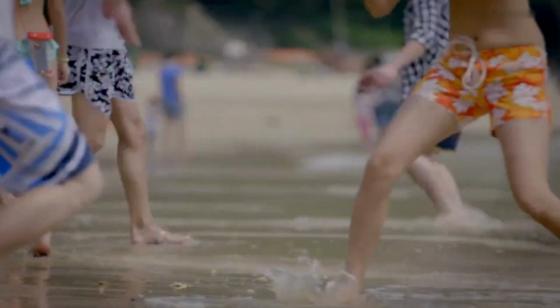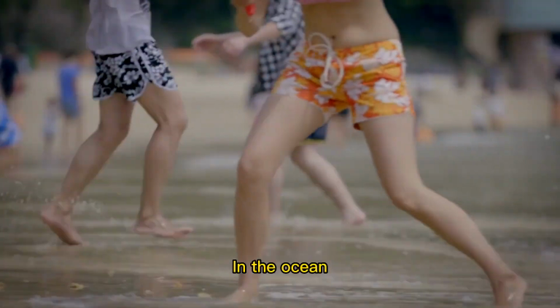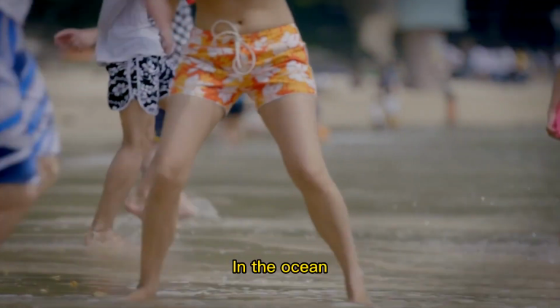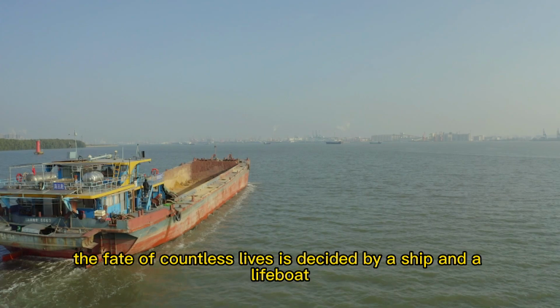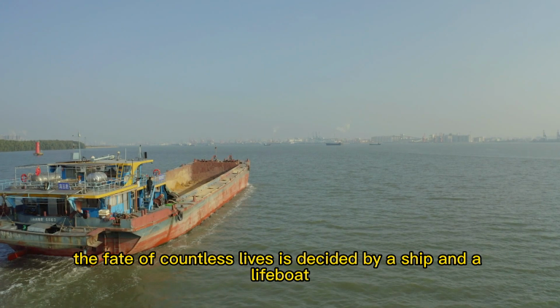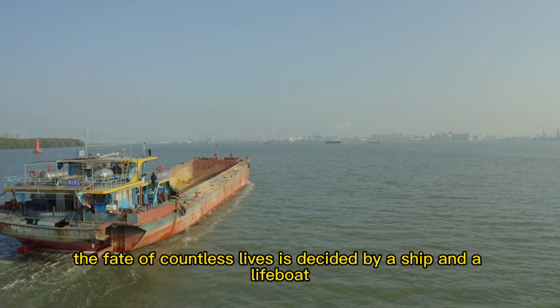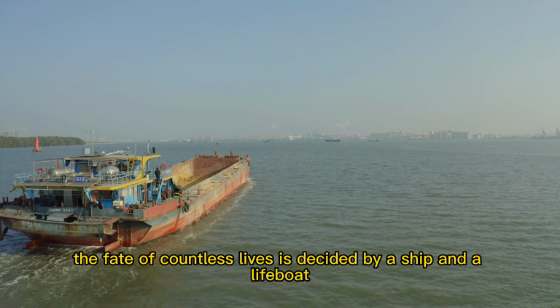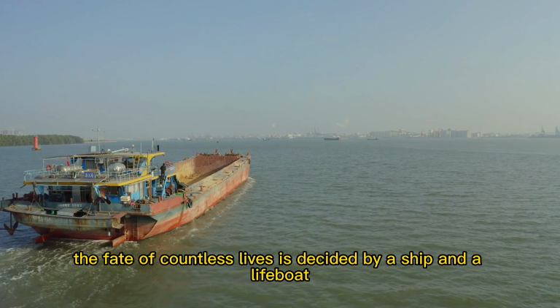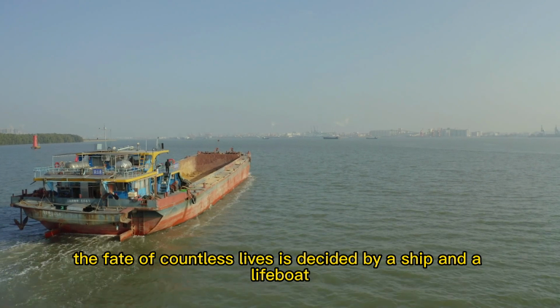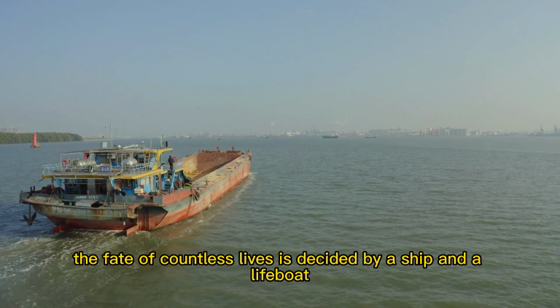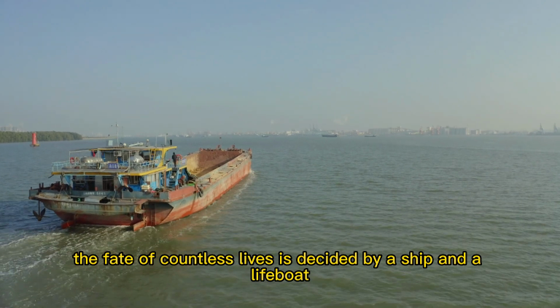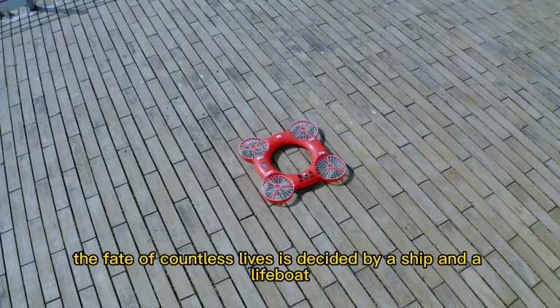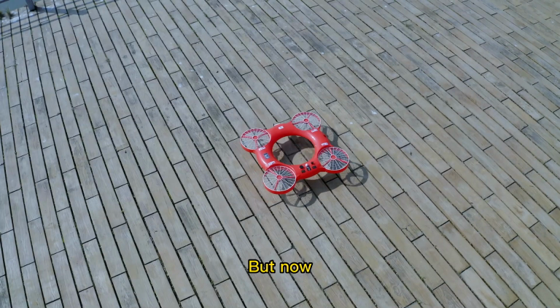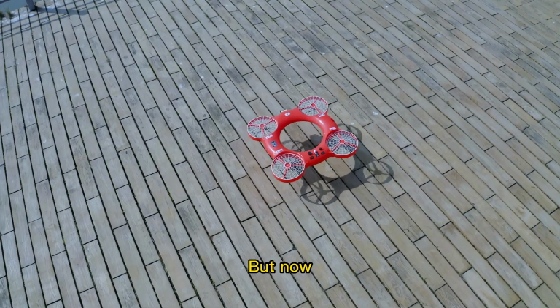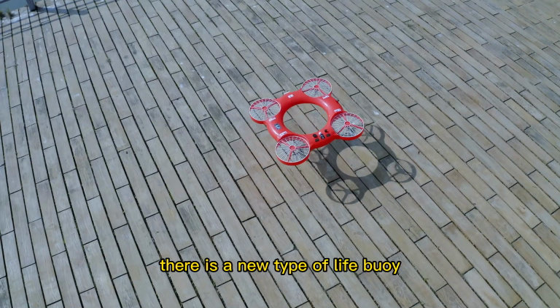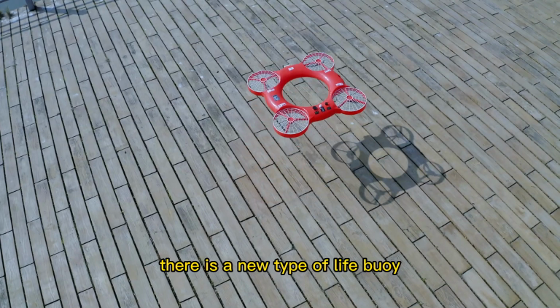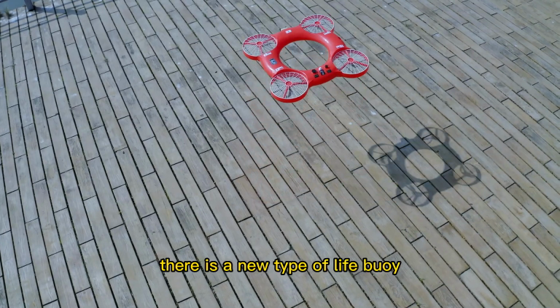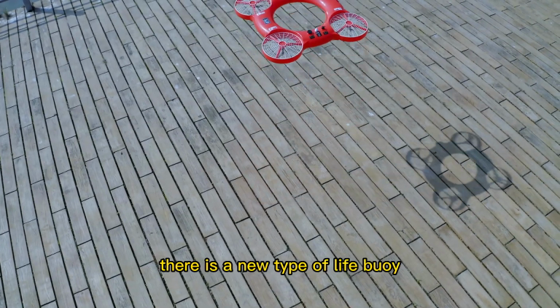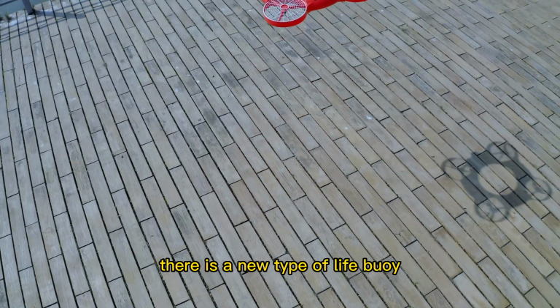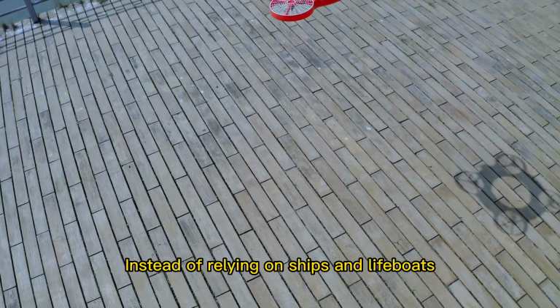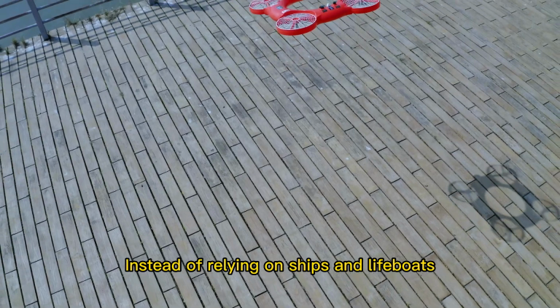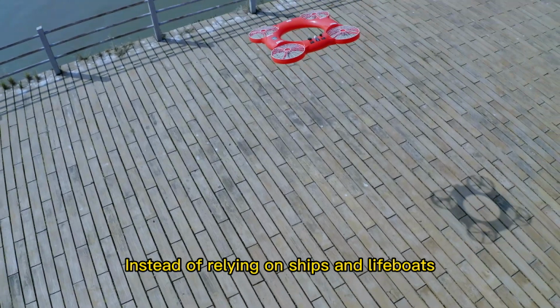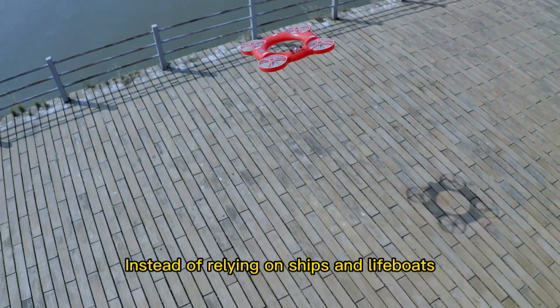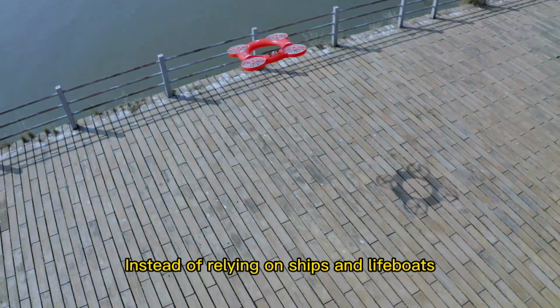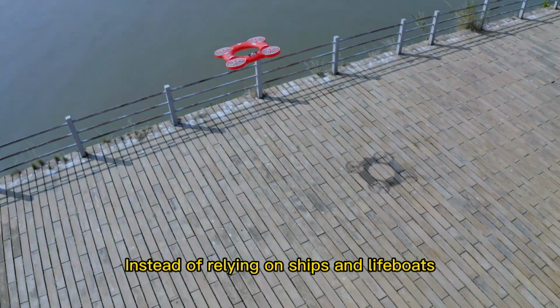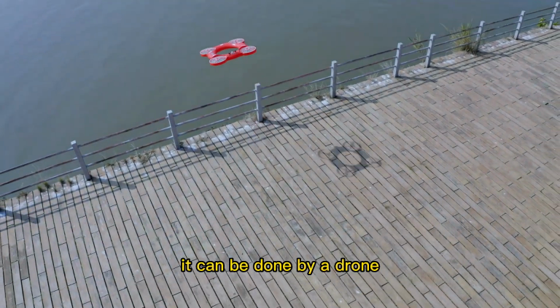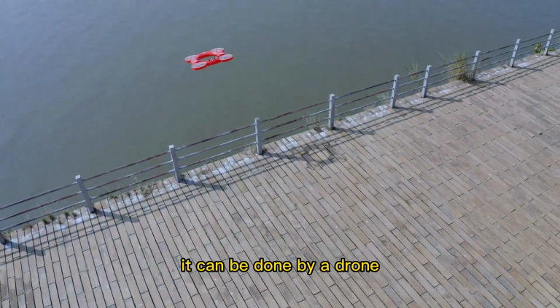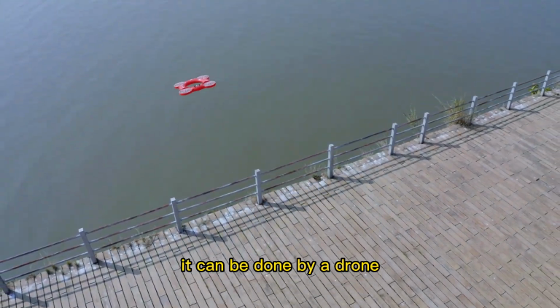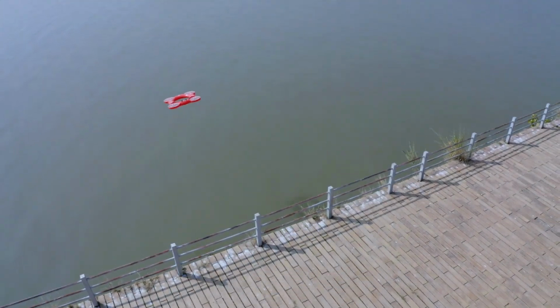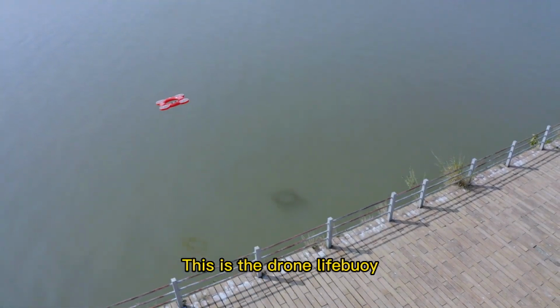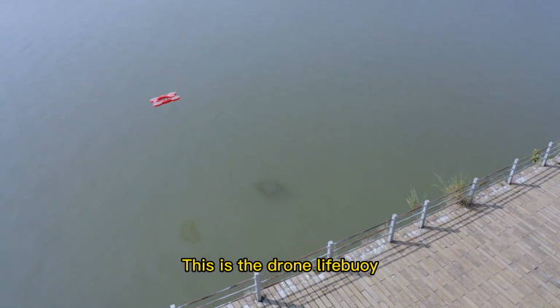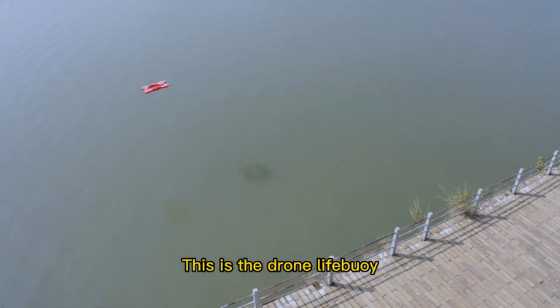In the ocean, the fate of countless lives is decided by a ship and a lifeboat. But now, there is a new type of lifebee — instead of relying on ships and lifeboats, it can be done by a drone. This is the Drone Lifebee.